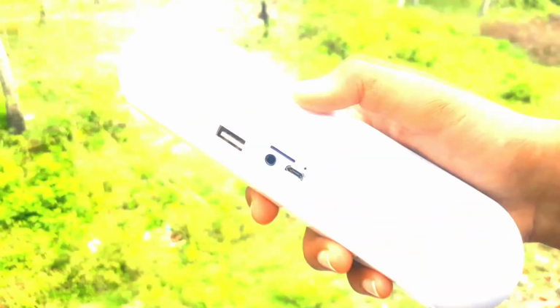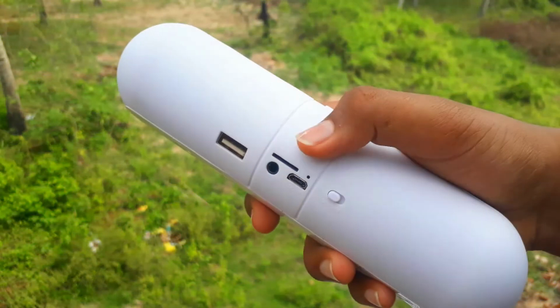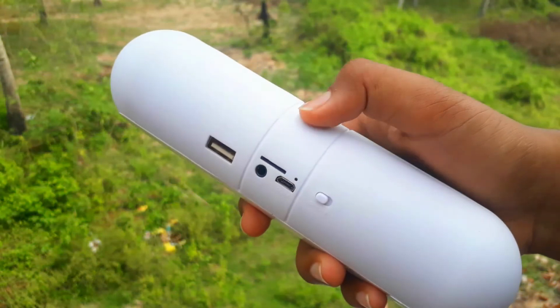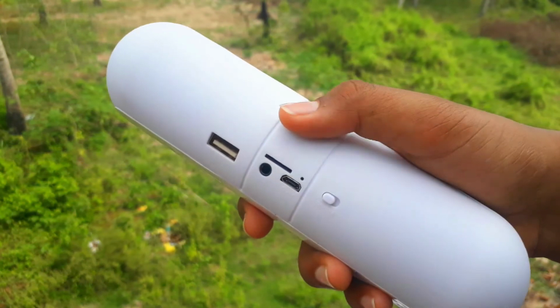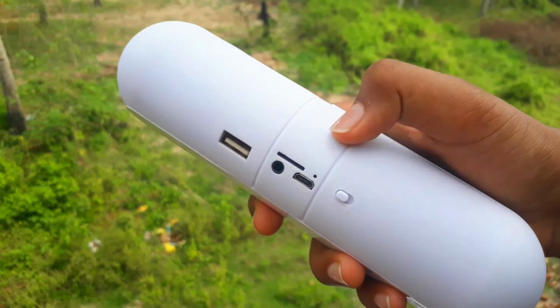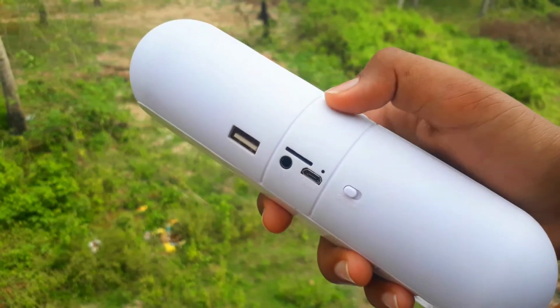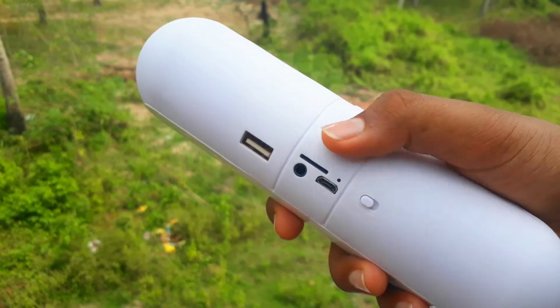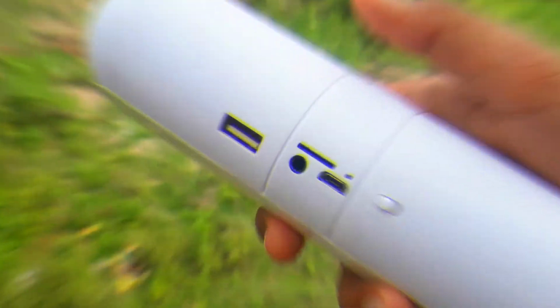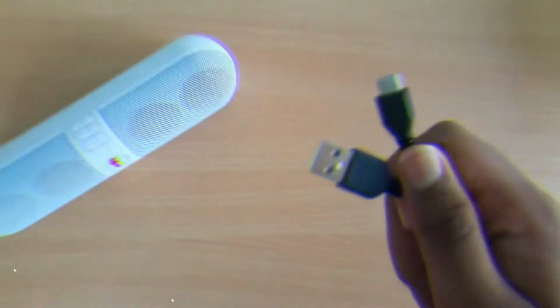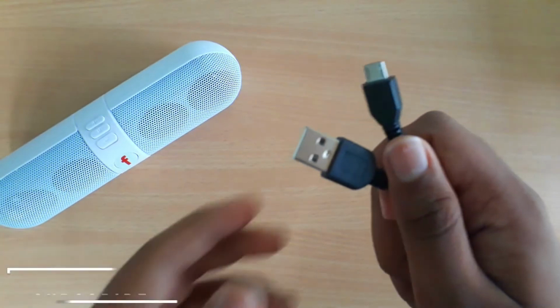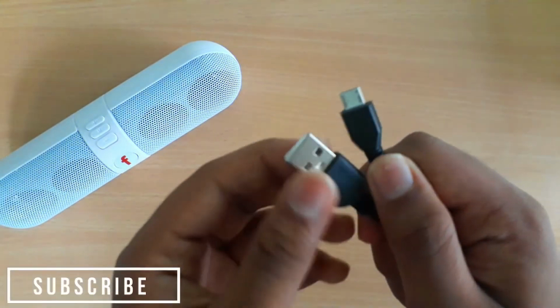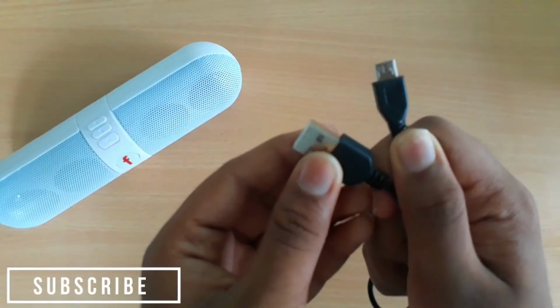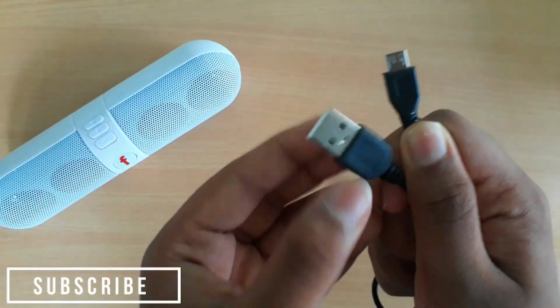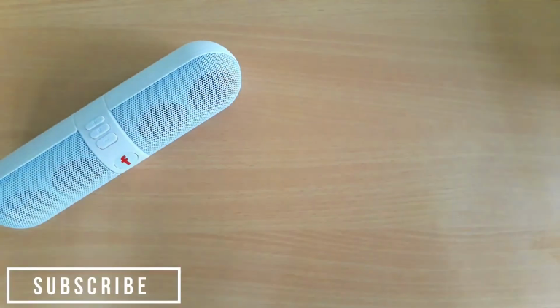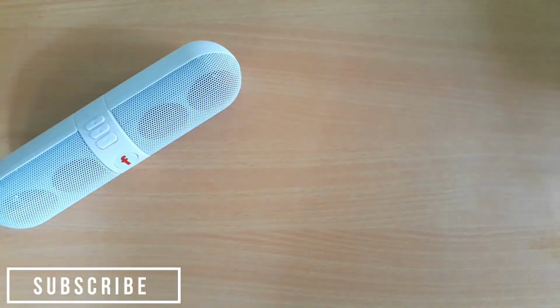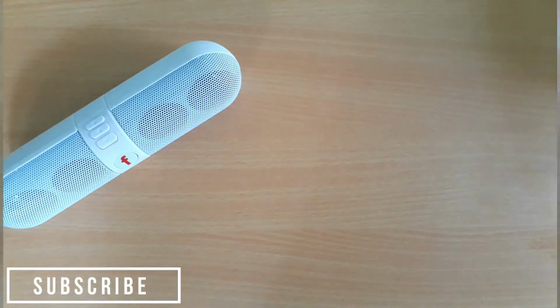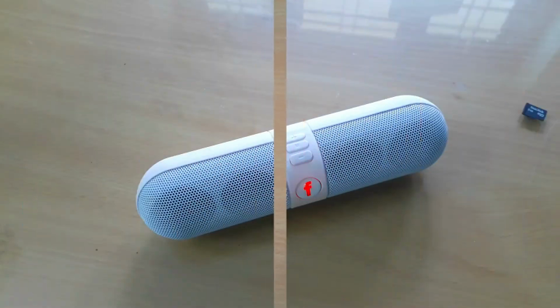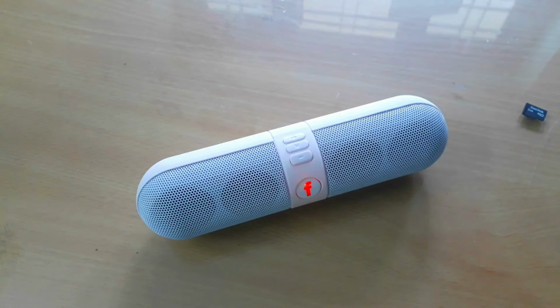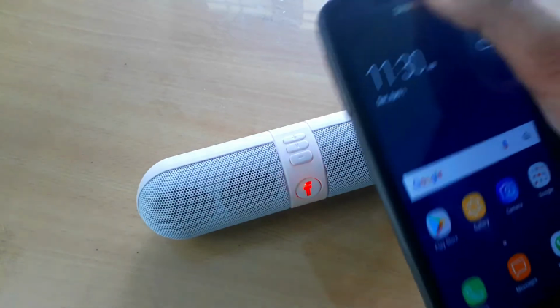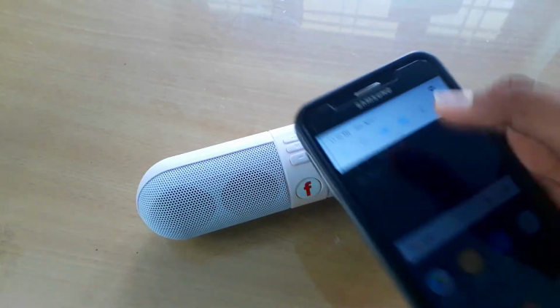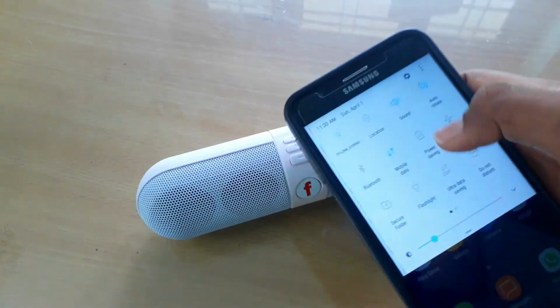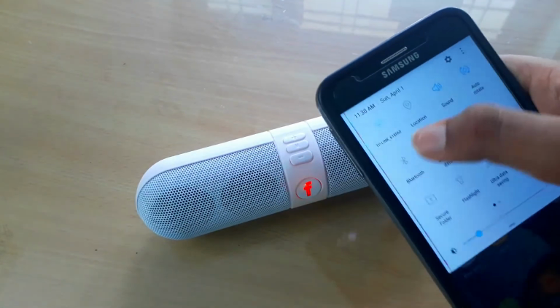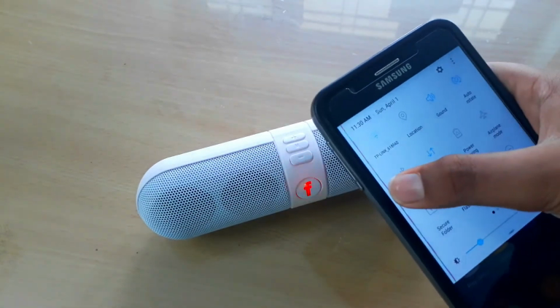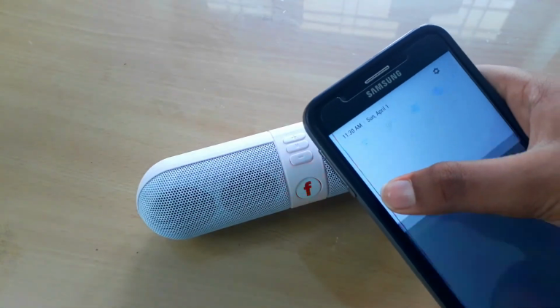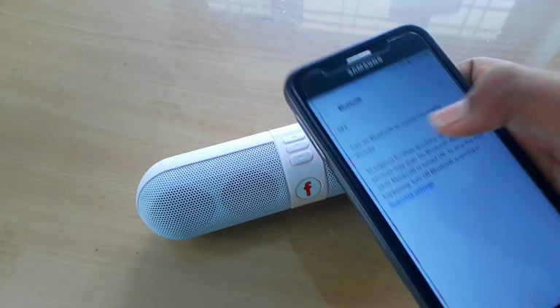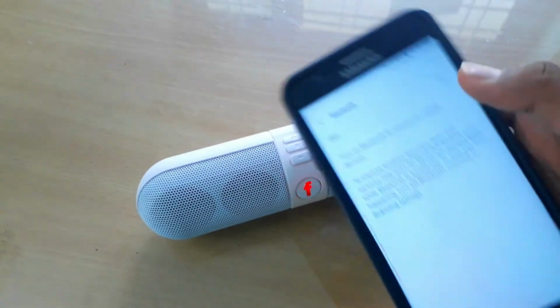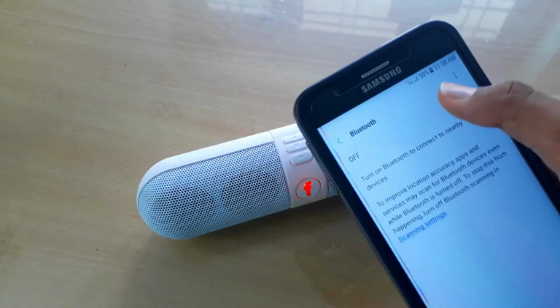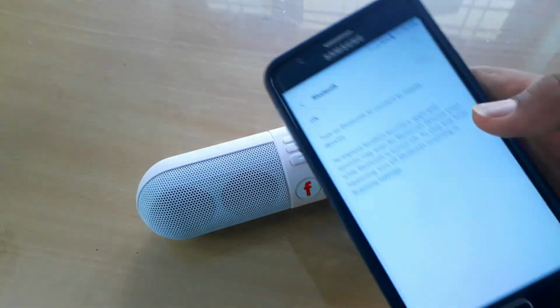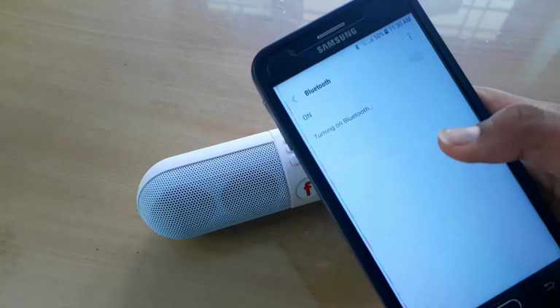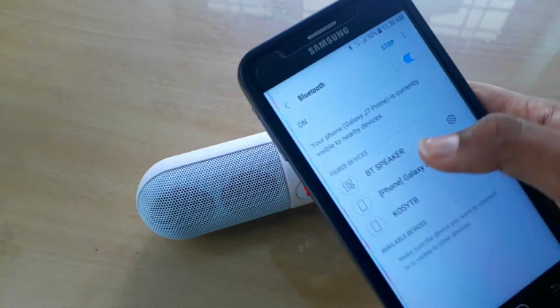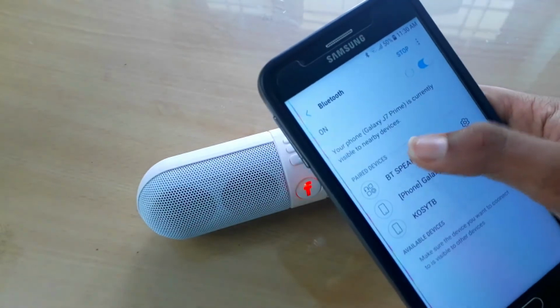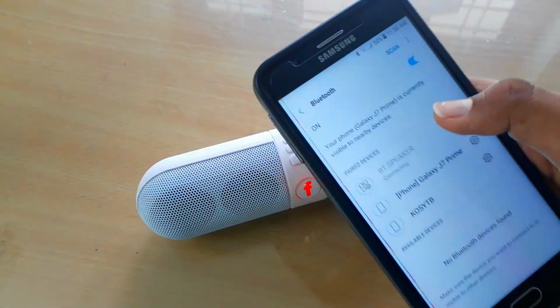It feels really awesome in the hands. You're getting this USB Type-B charging adapter. You can connect this to a smartphone by going to the Bluetooth settings and selecting the BT speaker.